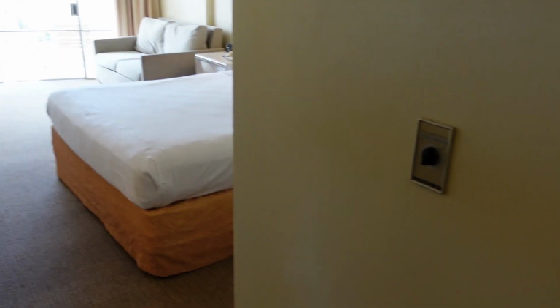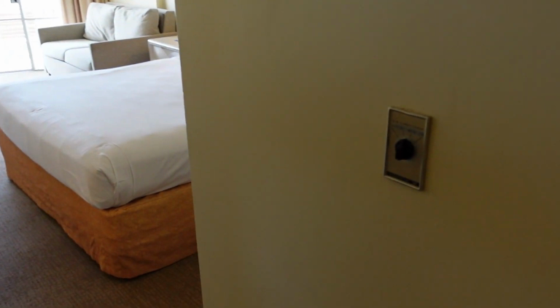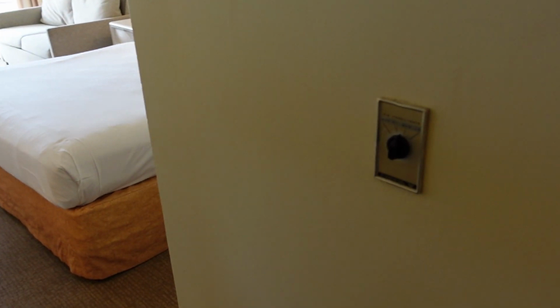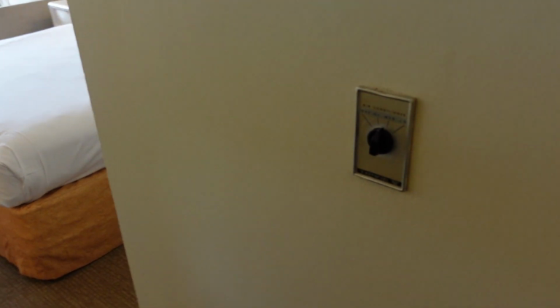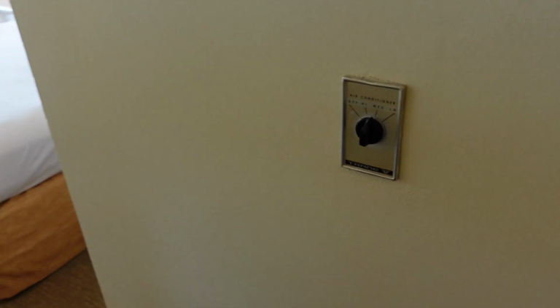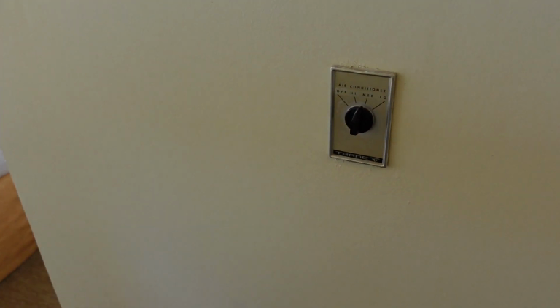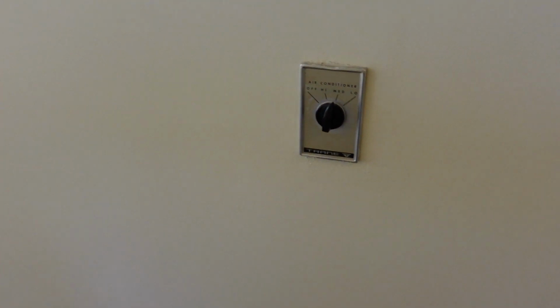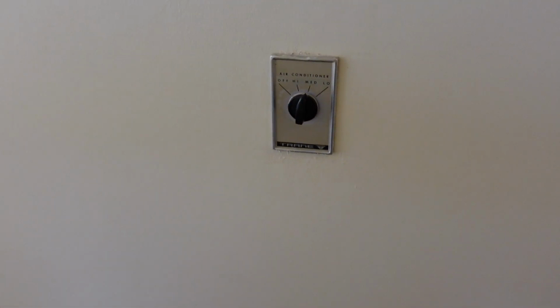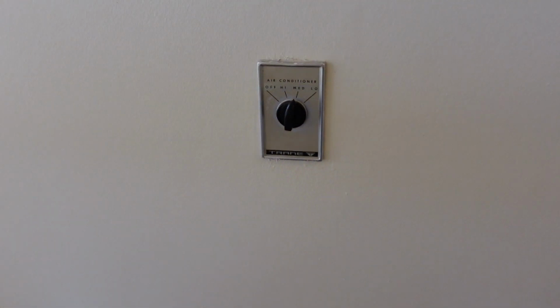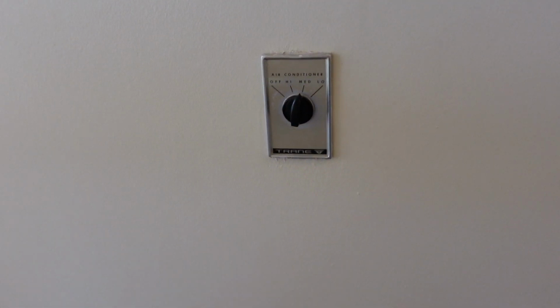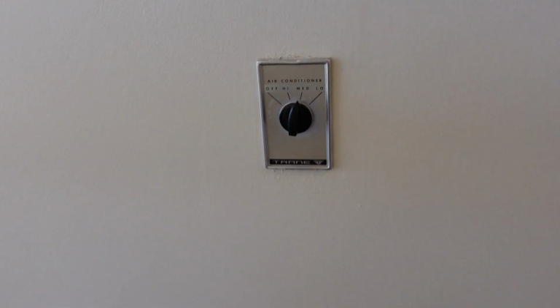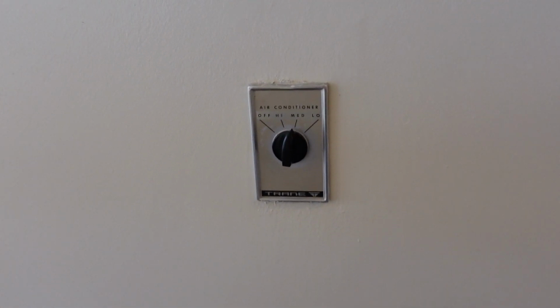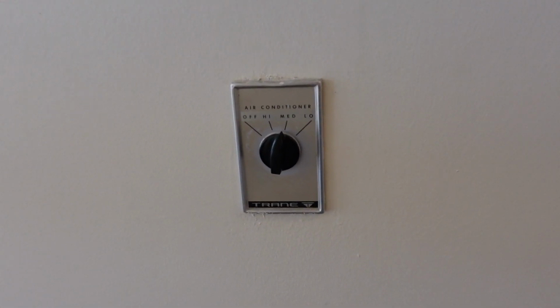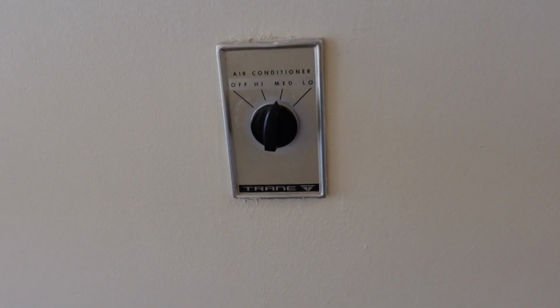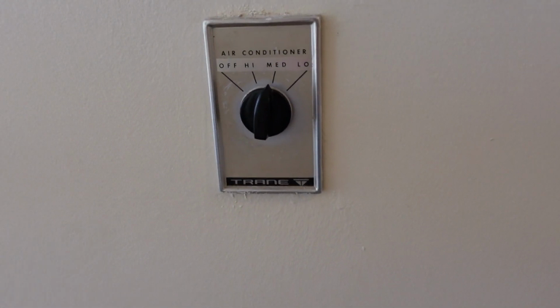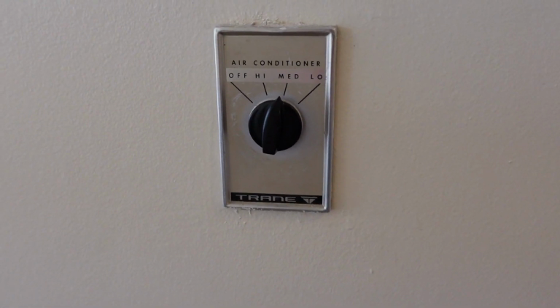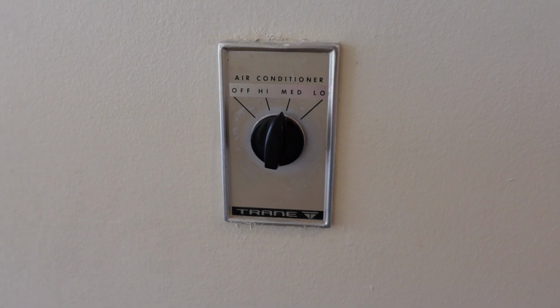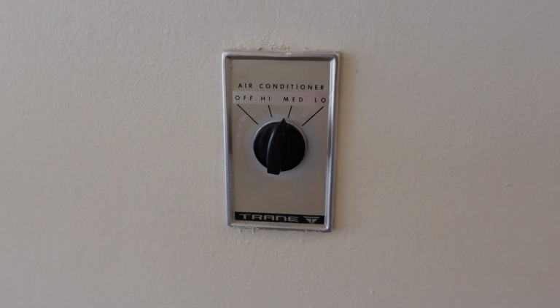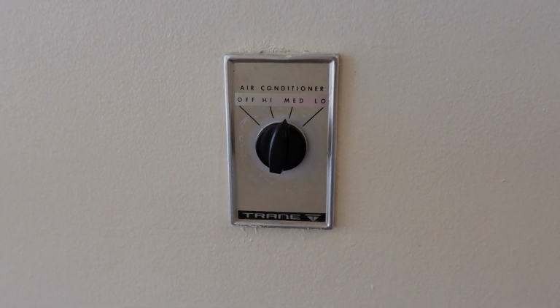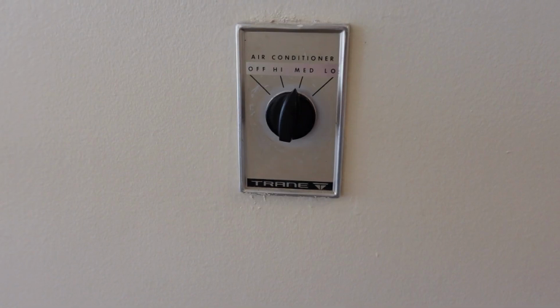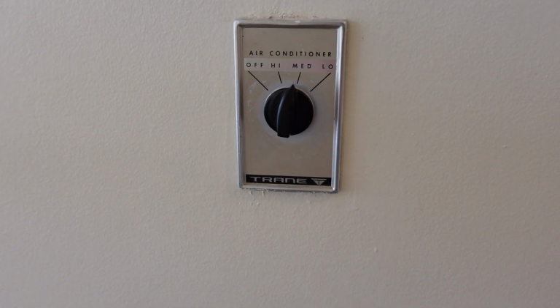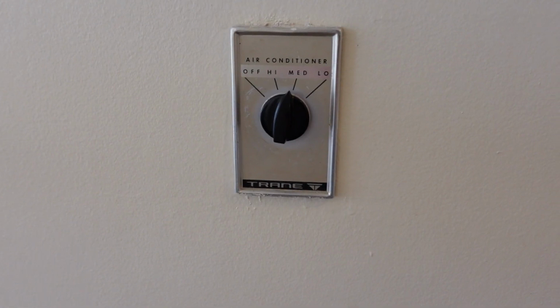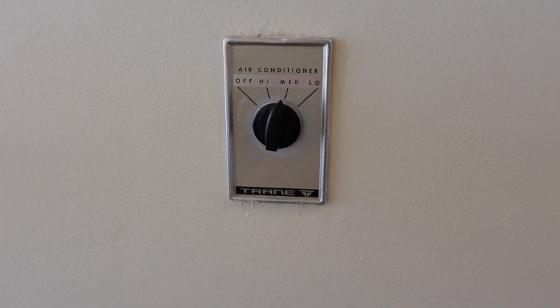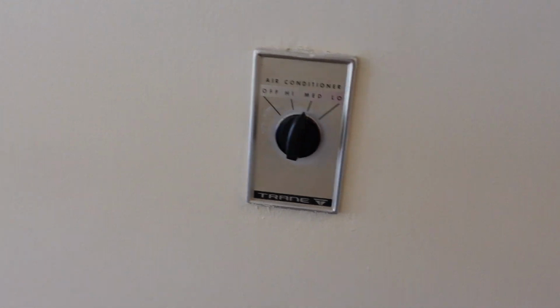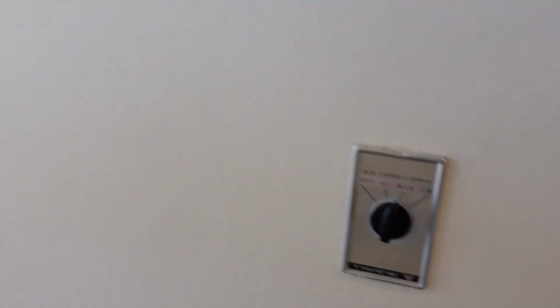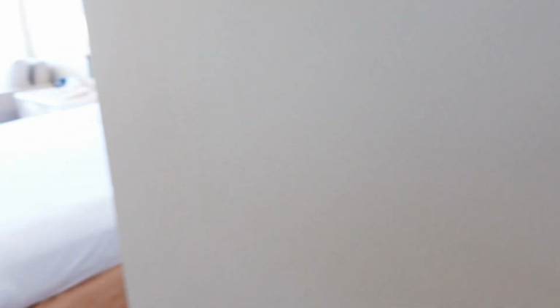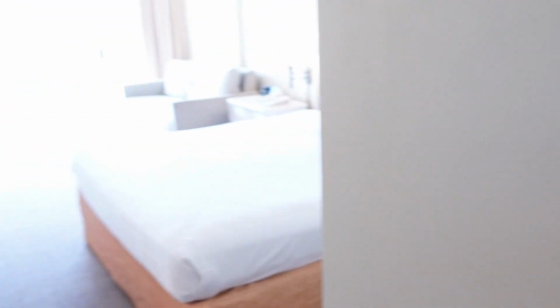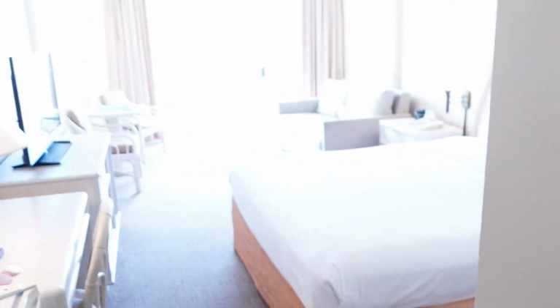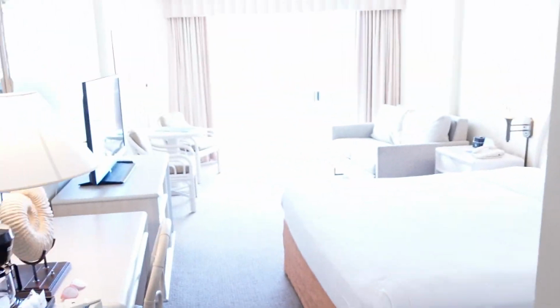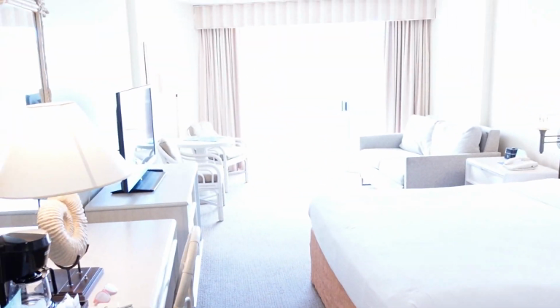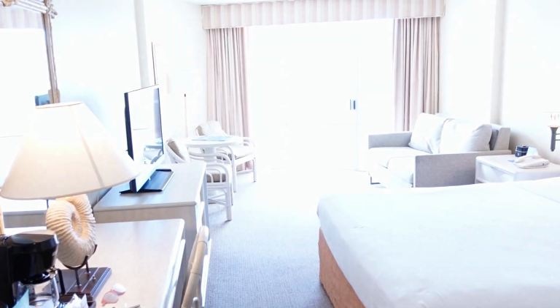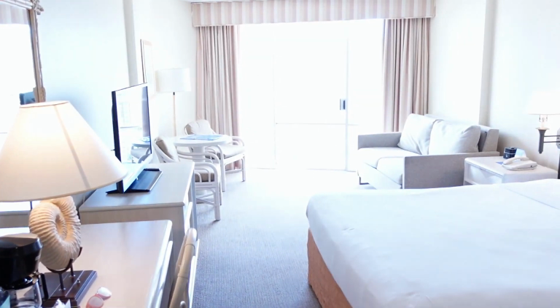One thing that Emma and I noted when we came in is that the thermostat is kind of old-looking. There's your thermostat on the wall. And this is the main room.